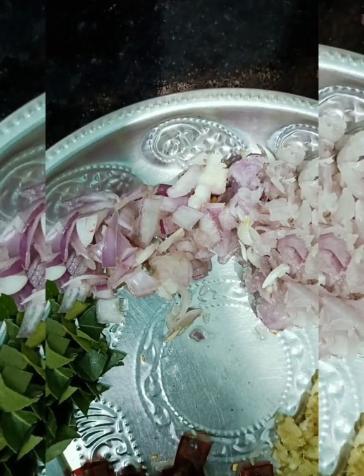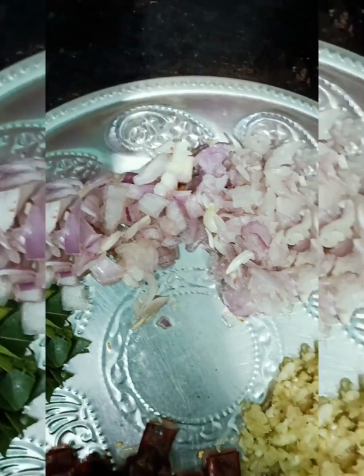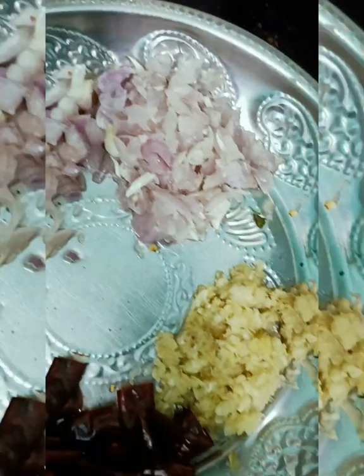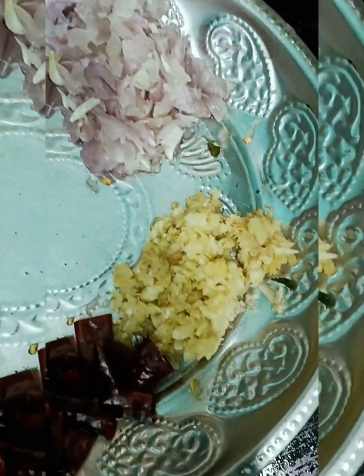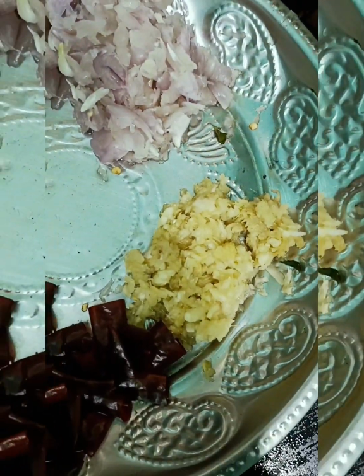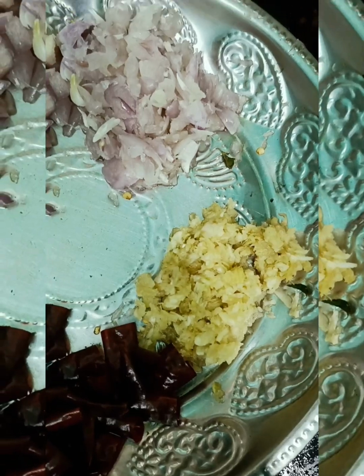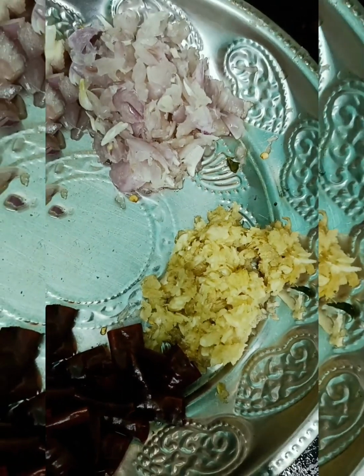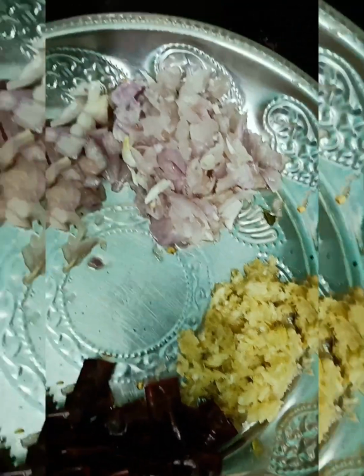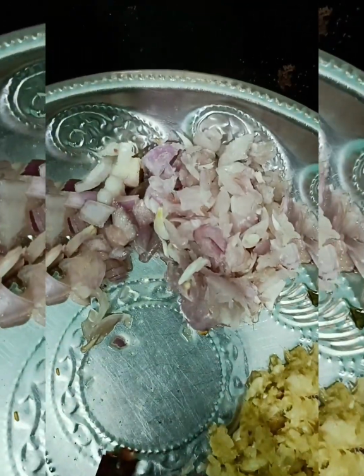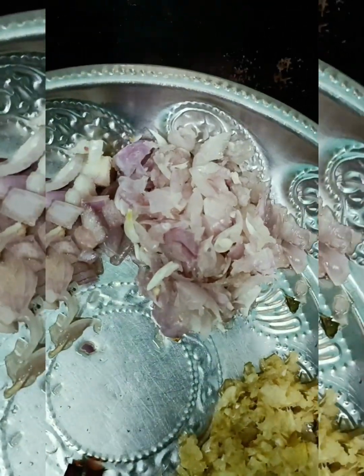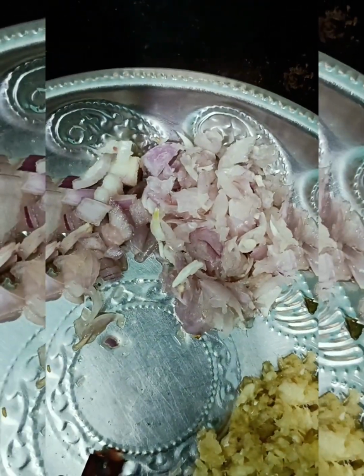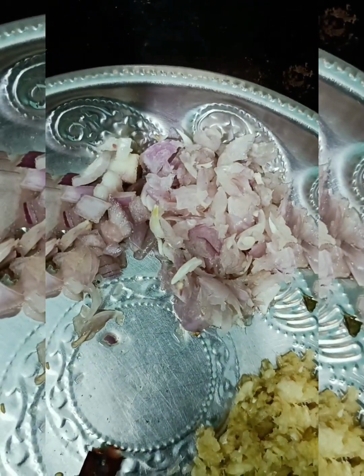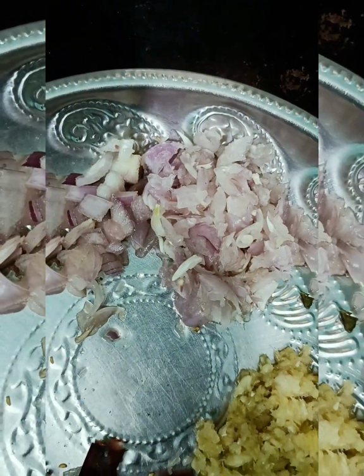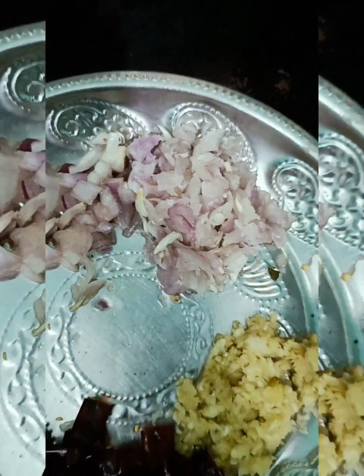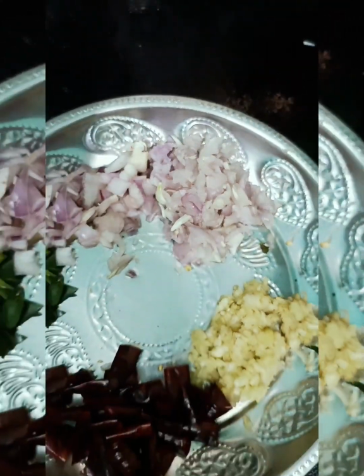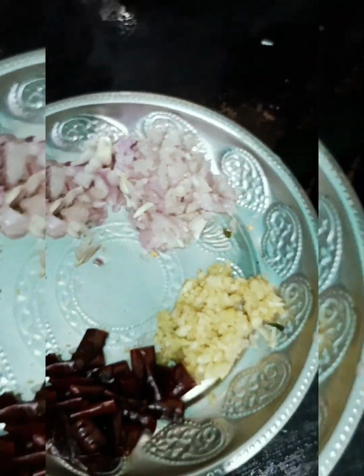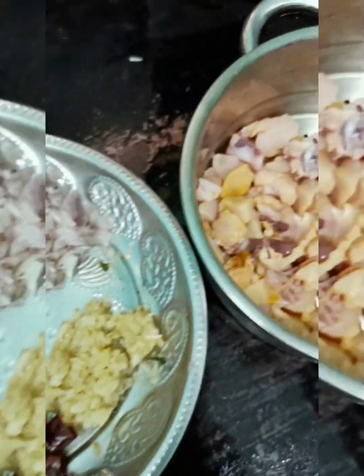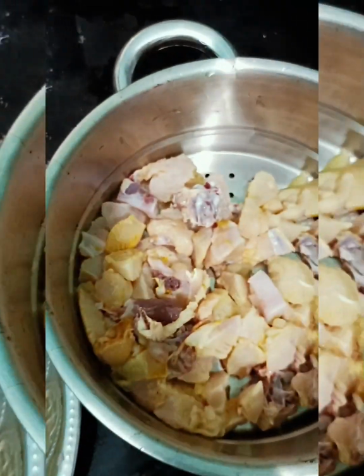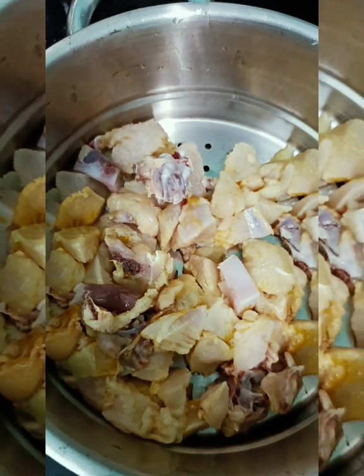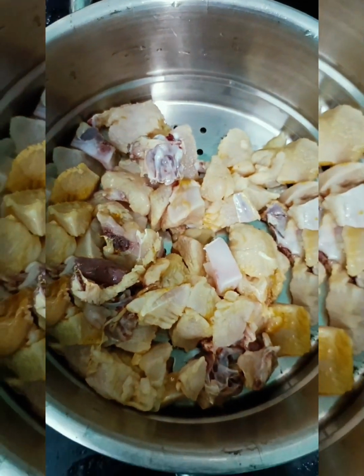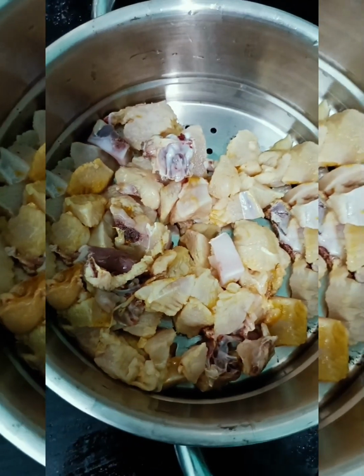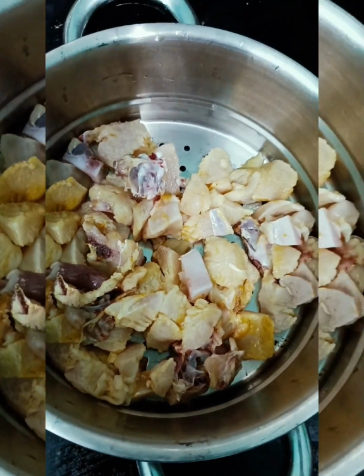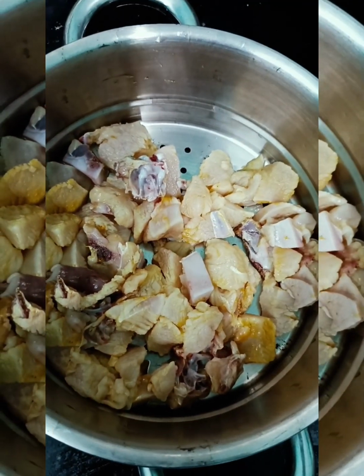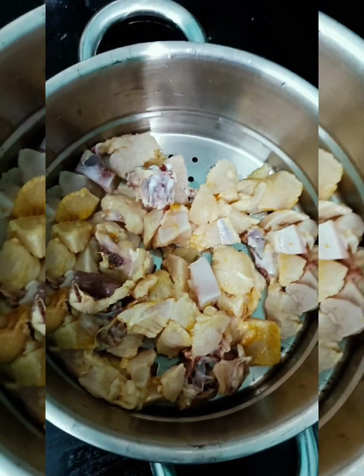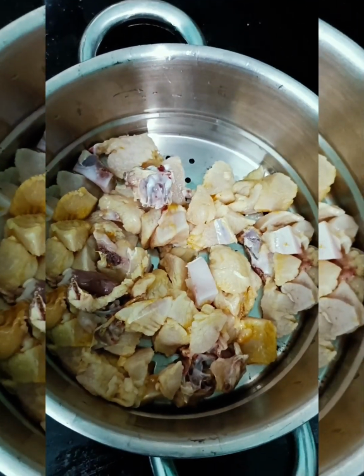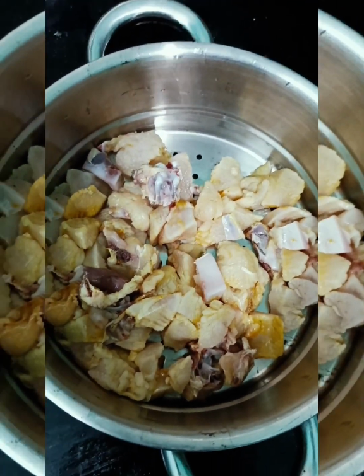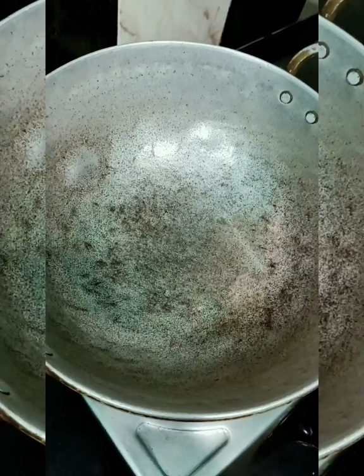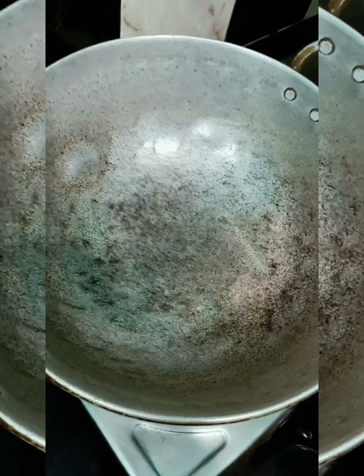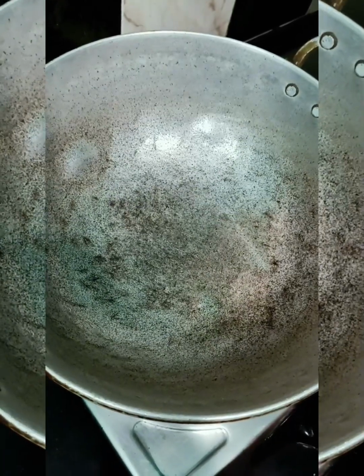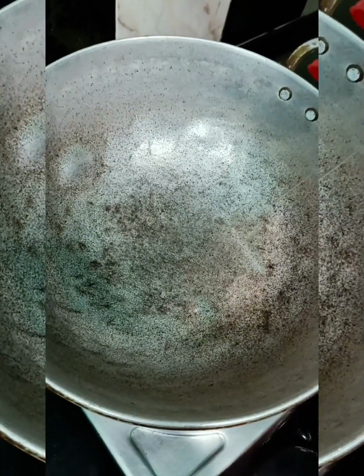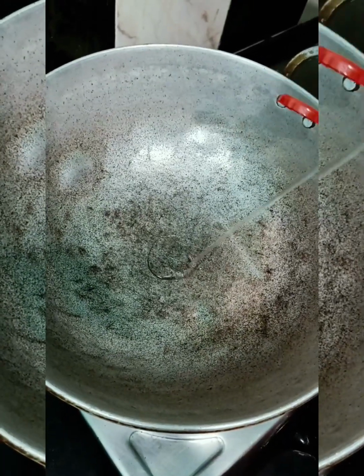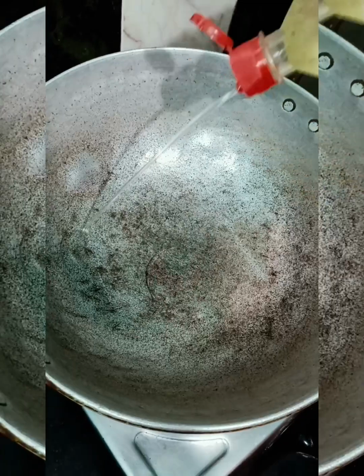Let's take the chicken and cut it. Let's put the chicken and wash it for 4 minutes.